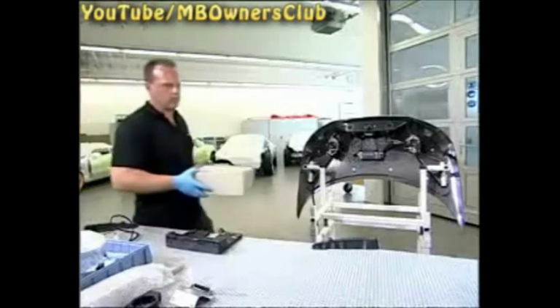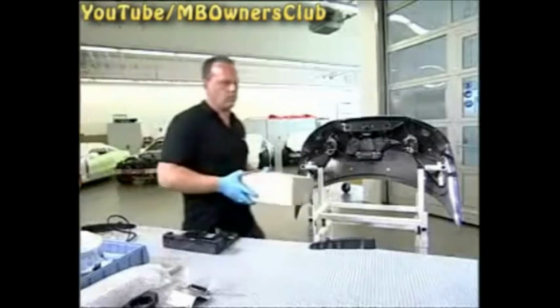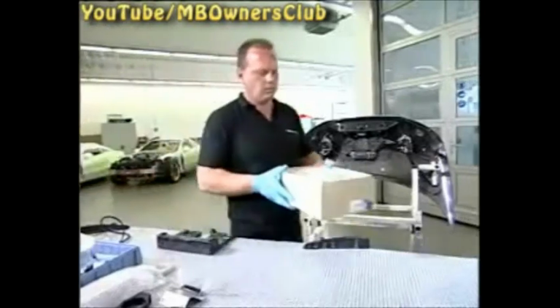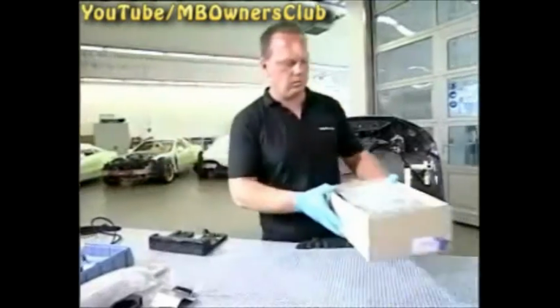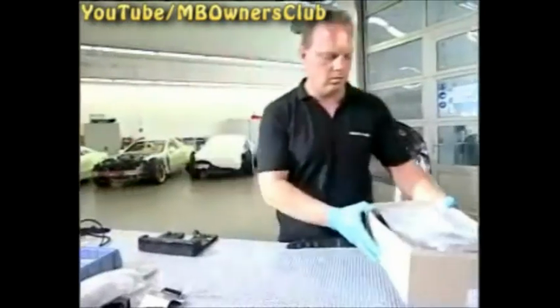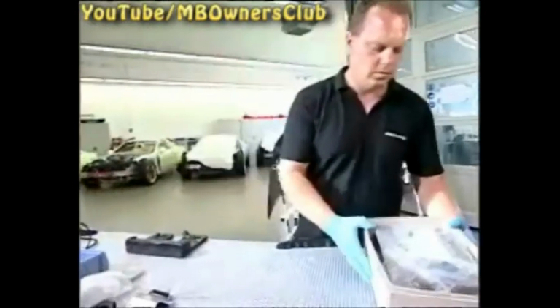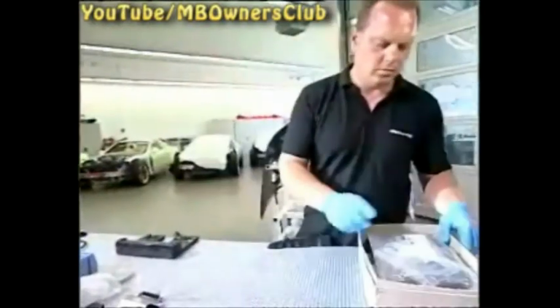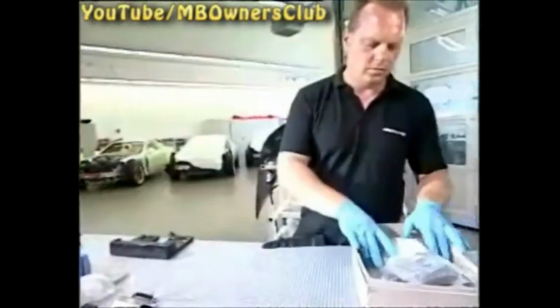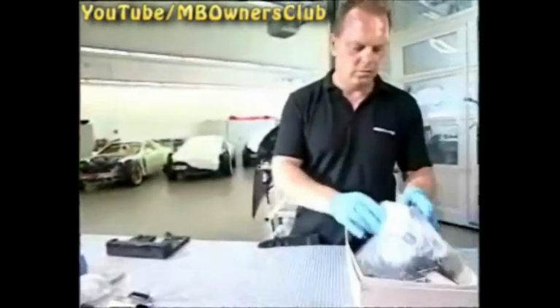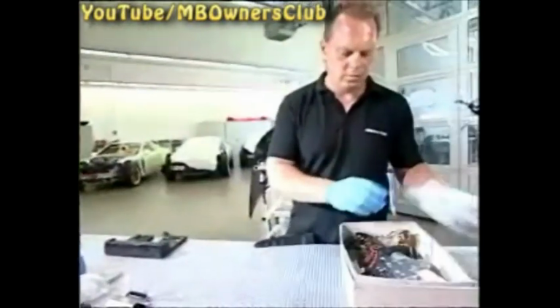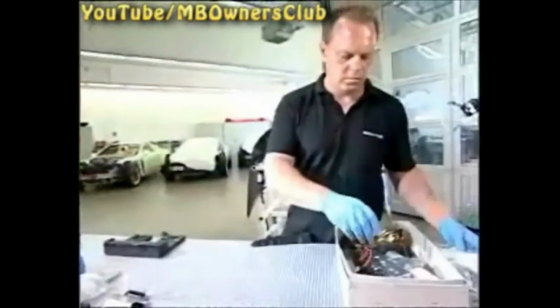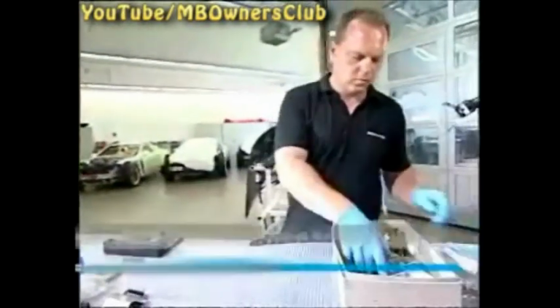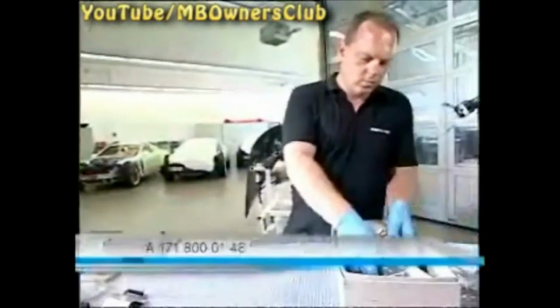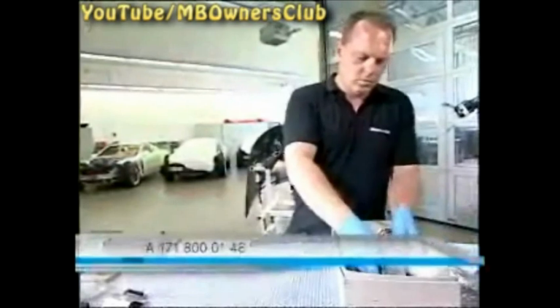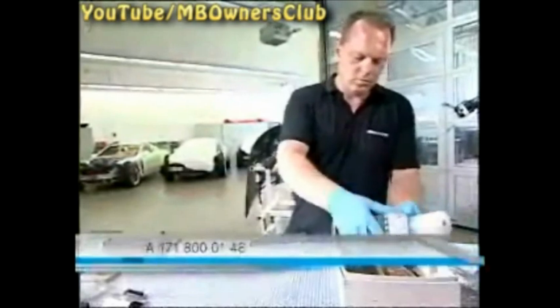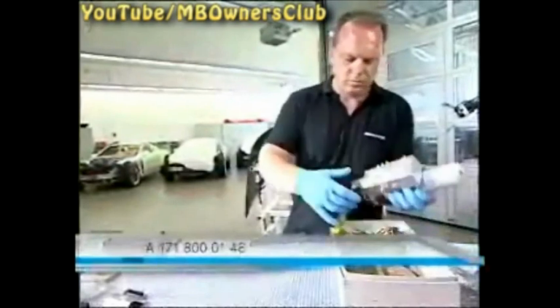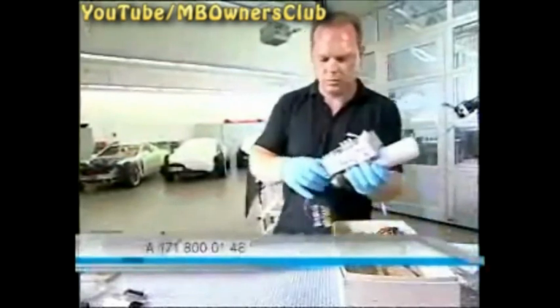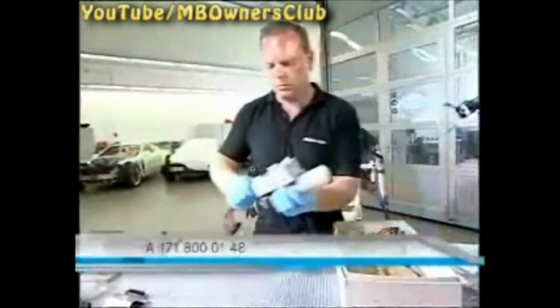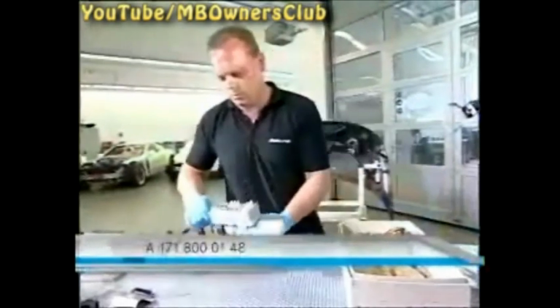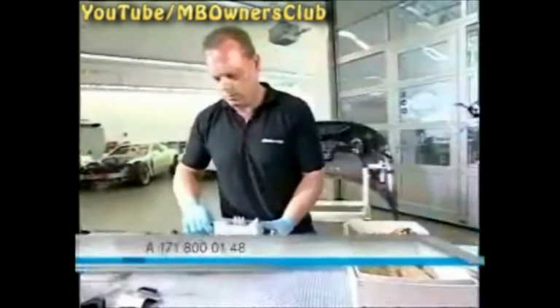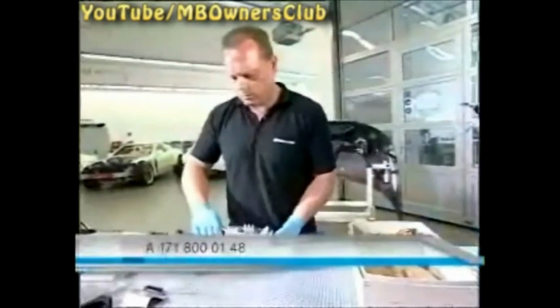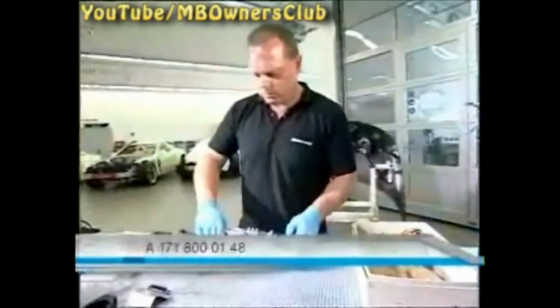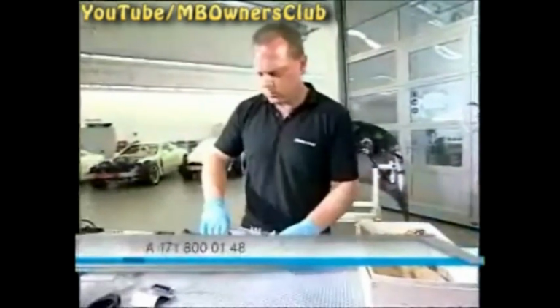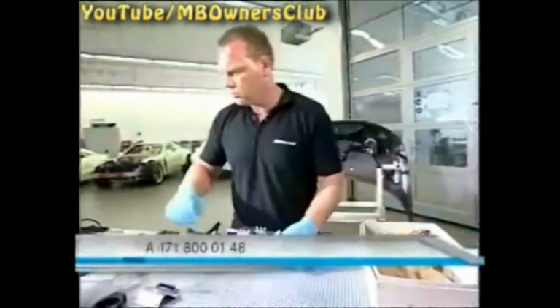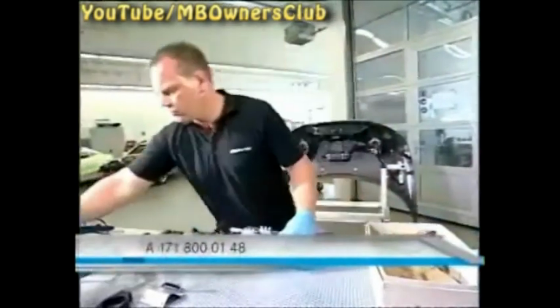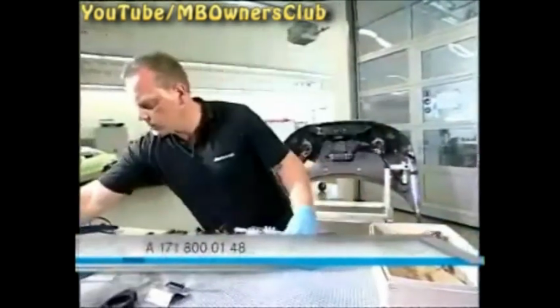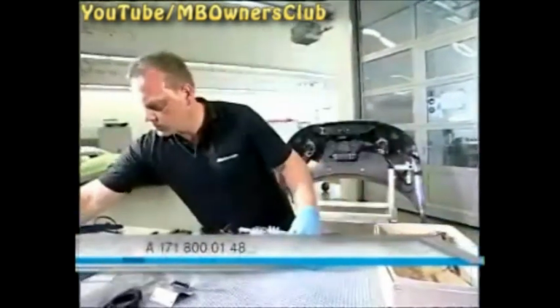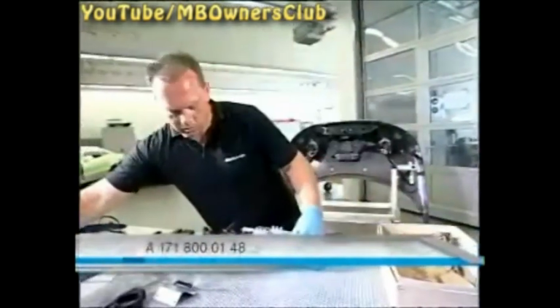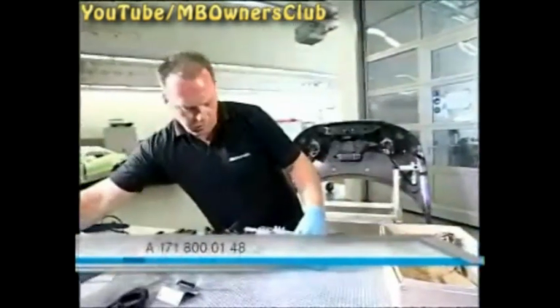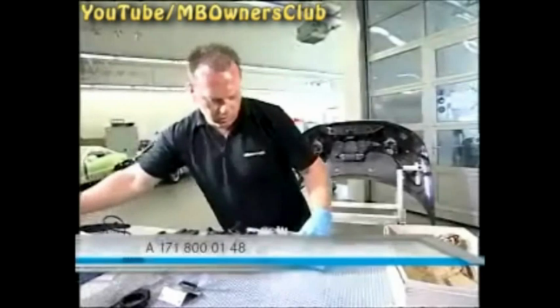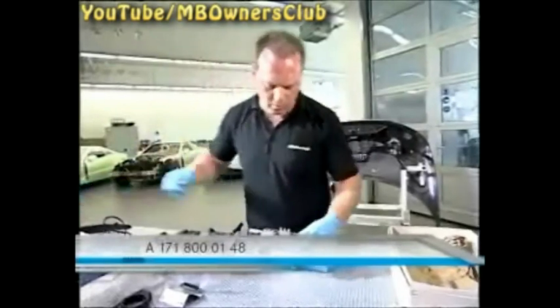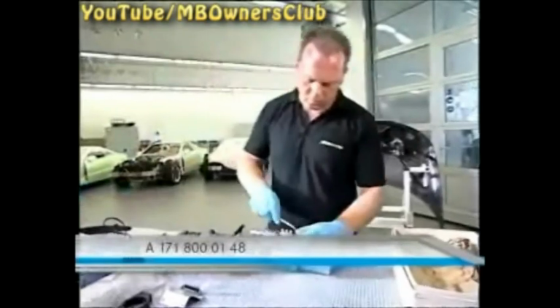In the SL65 AMG Black Series, we want to exchange the hydraulic unit of the rear spoiler. You can order the hydraulic pump with the number on your screen.